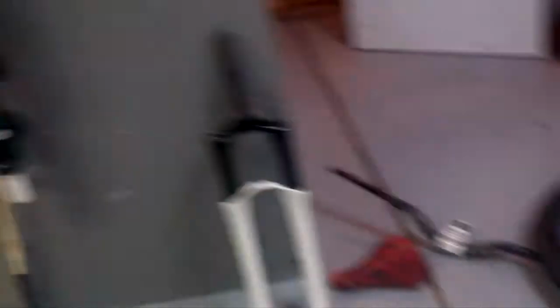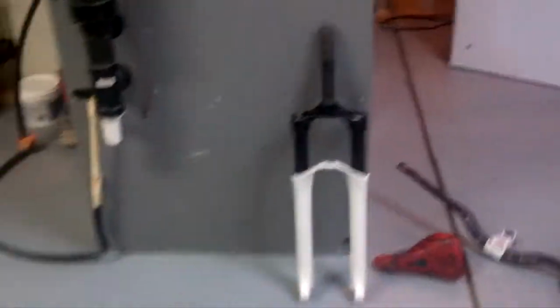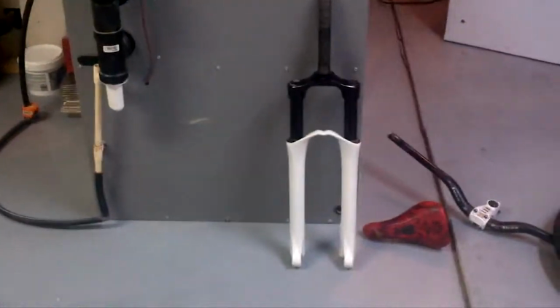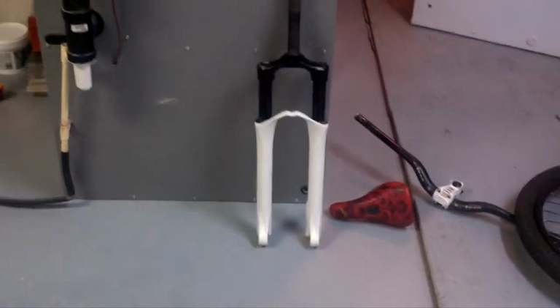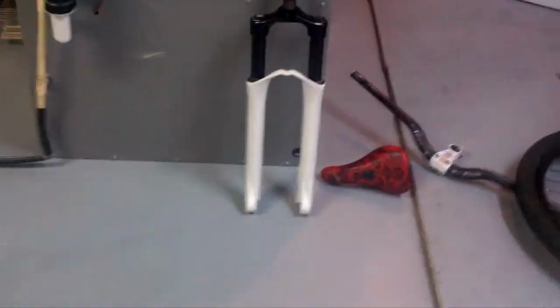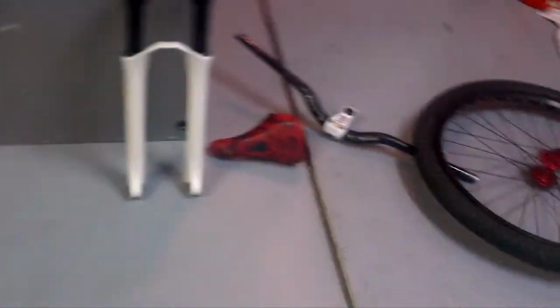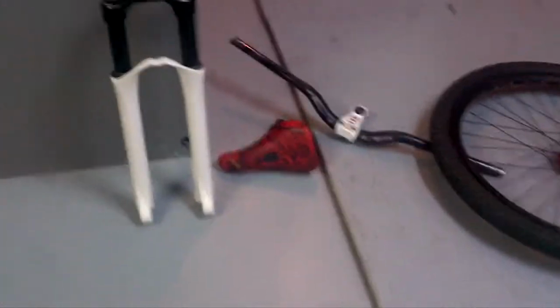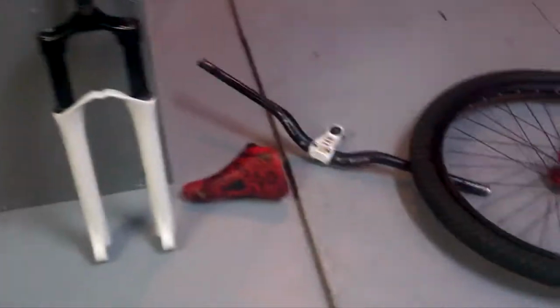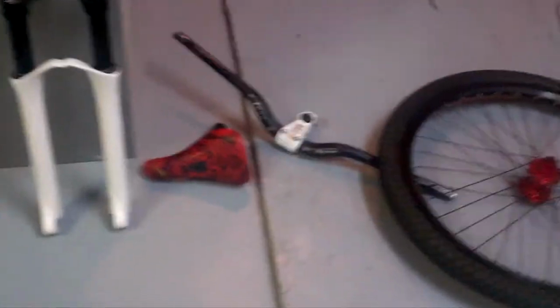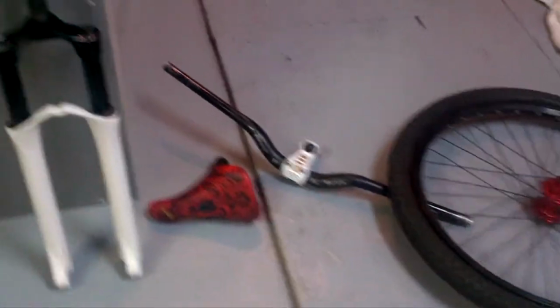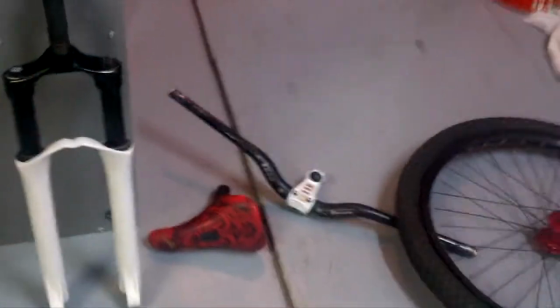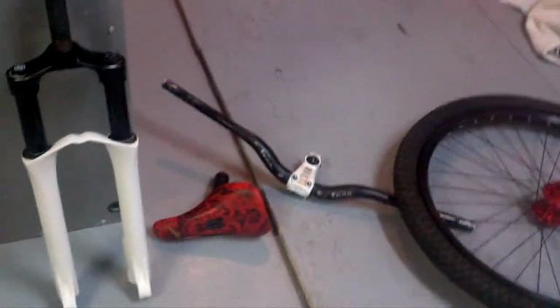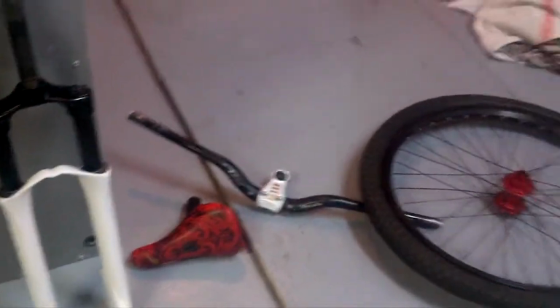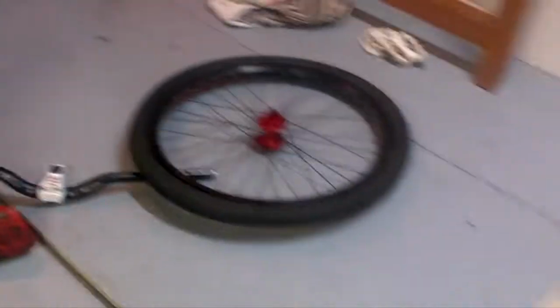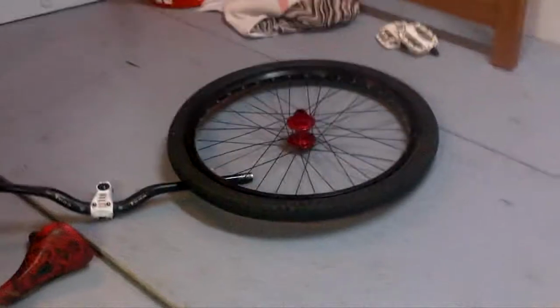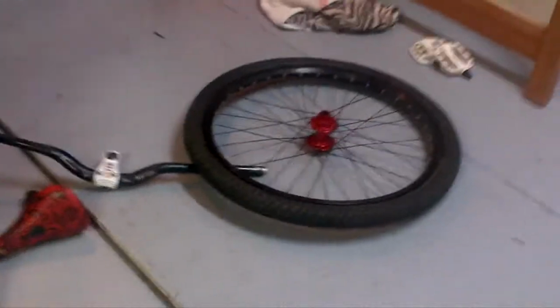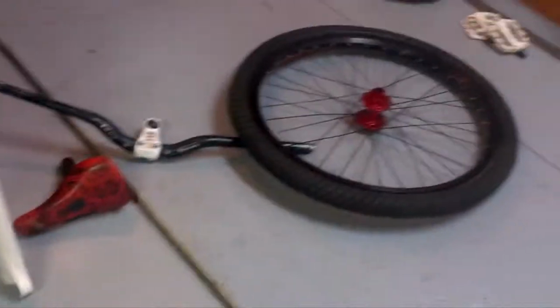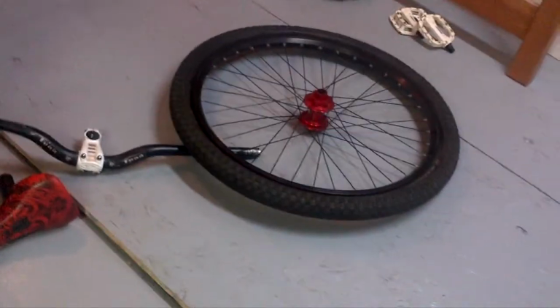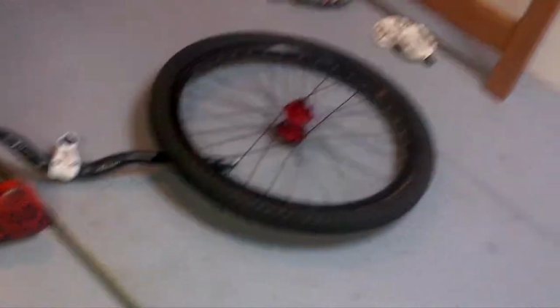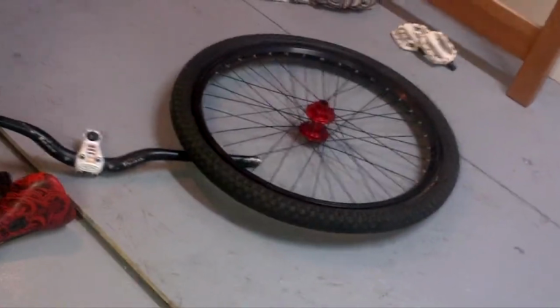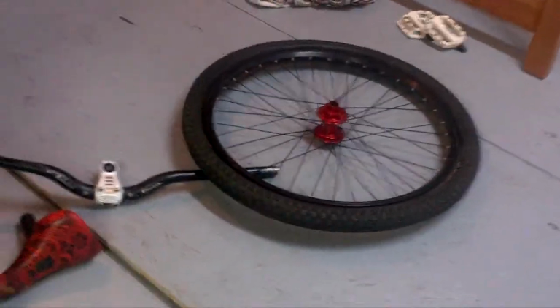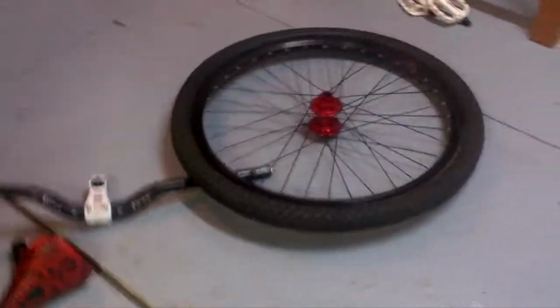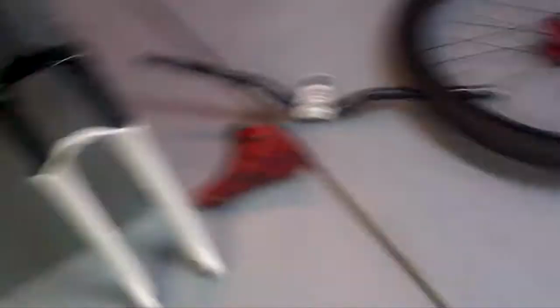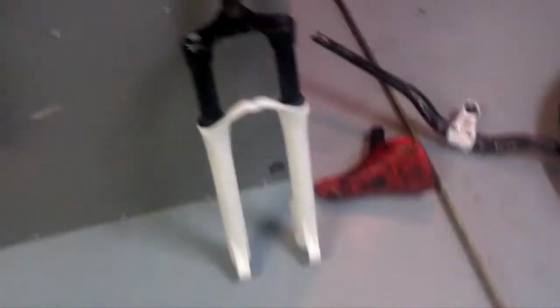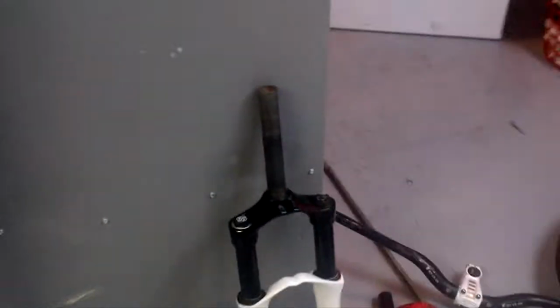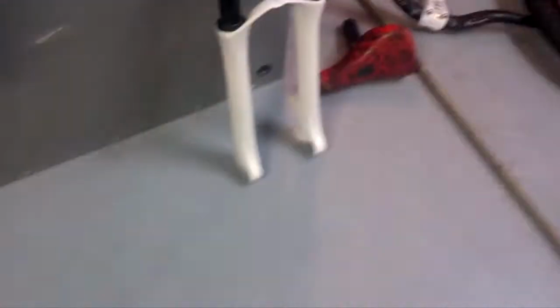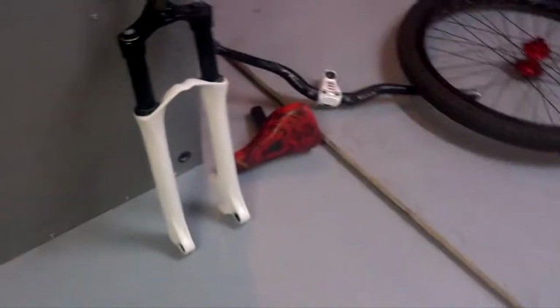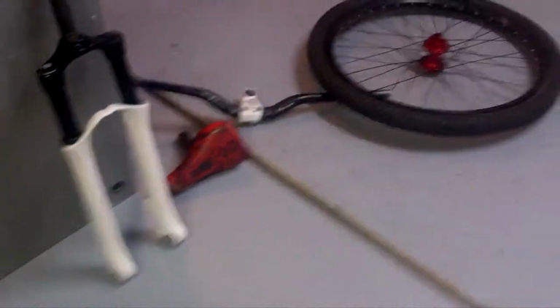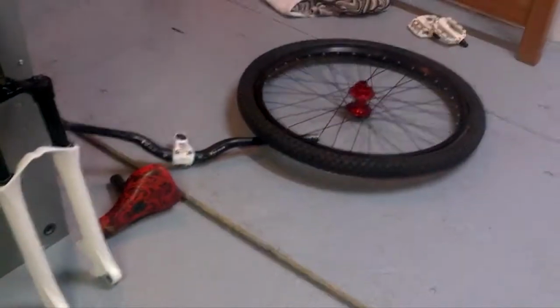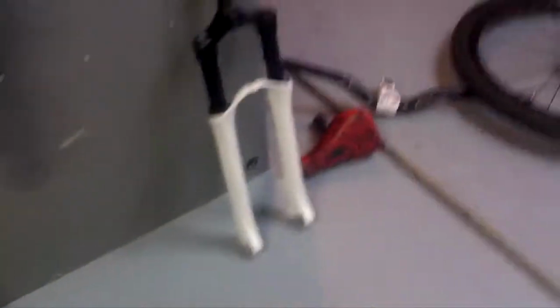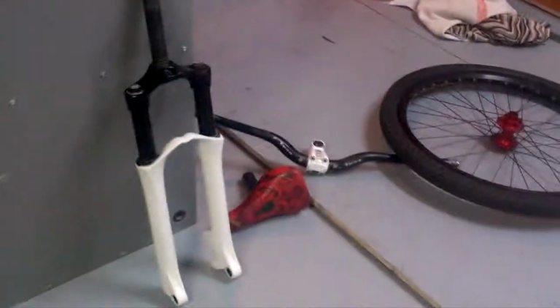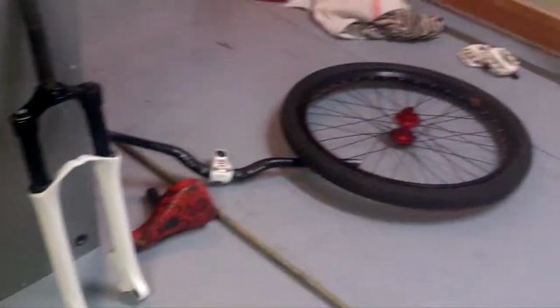Got my Bomber 2's over here, decent seat, decent stem, shitty bars, front rim. Once I get the bike assembled and whatnot, I'll have all new parts.